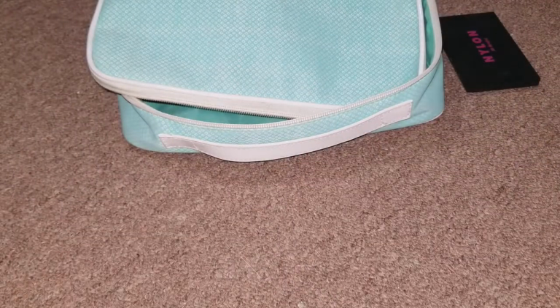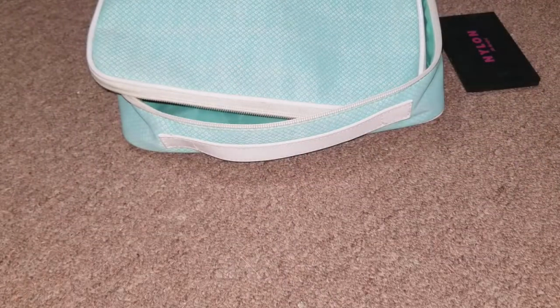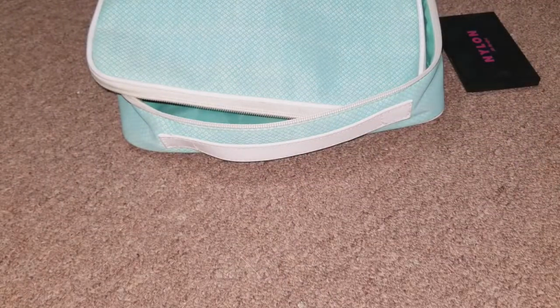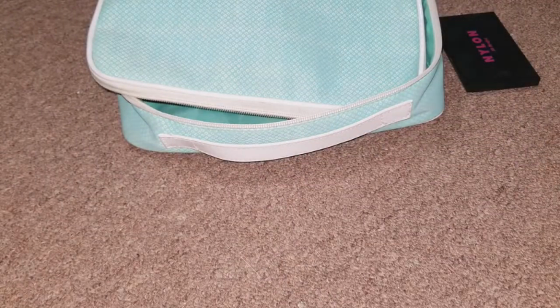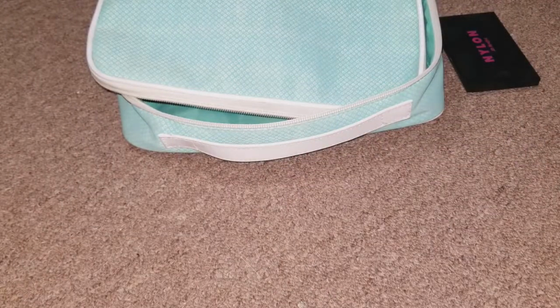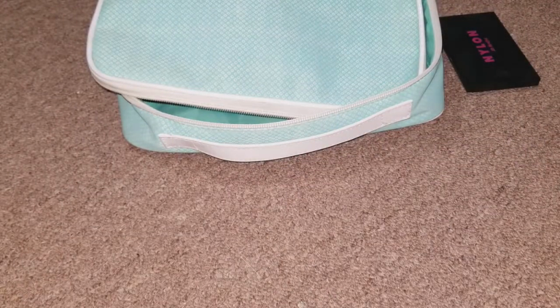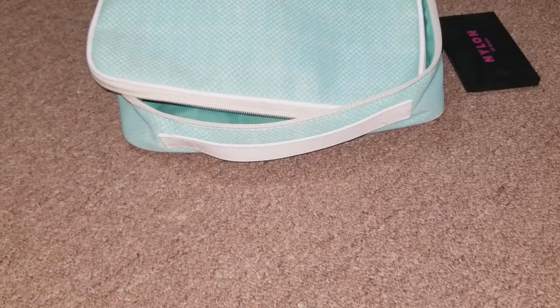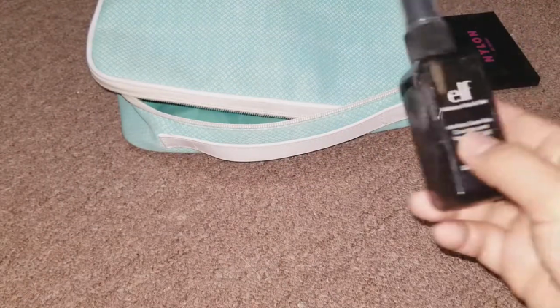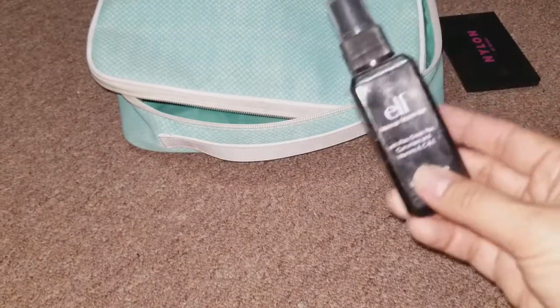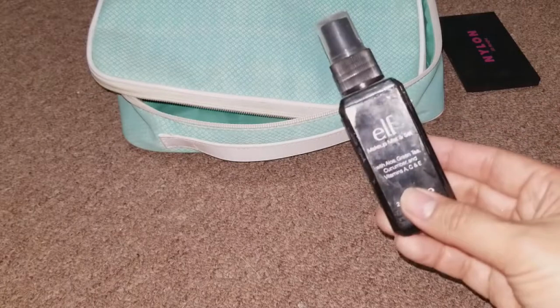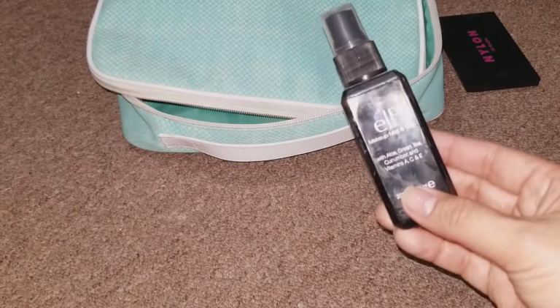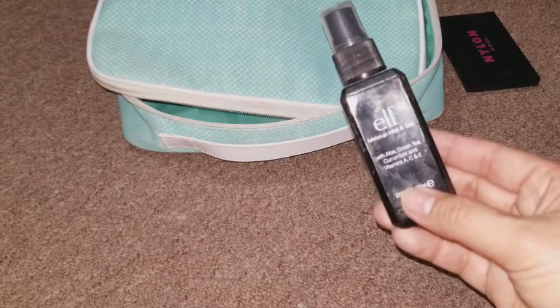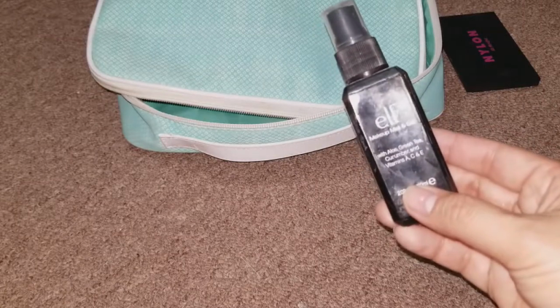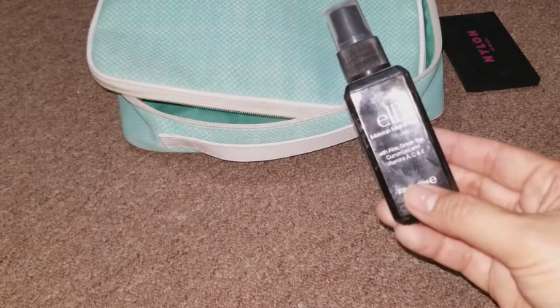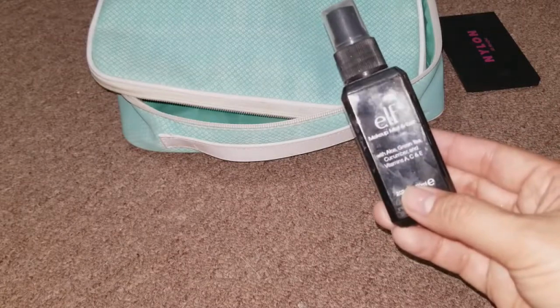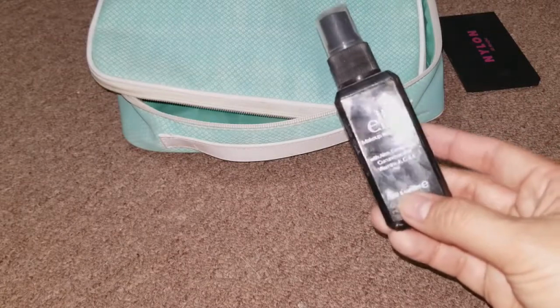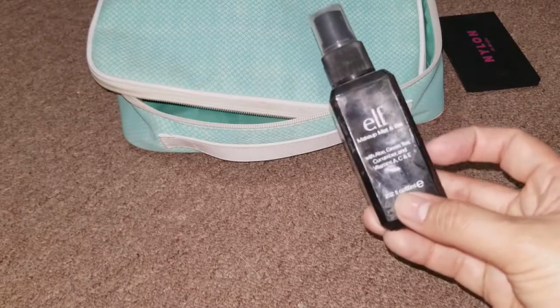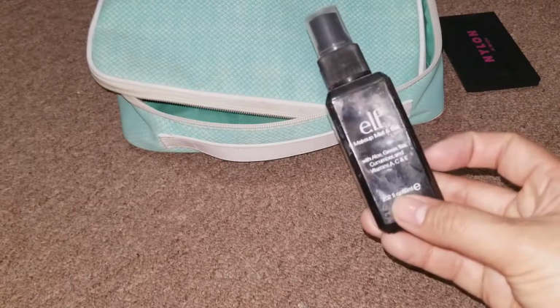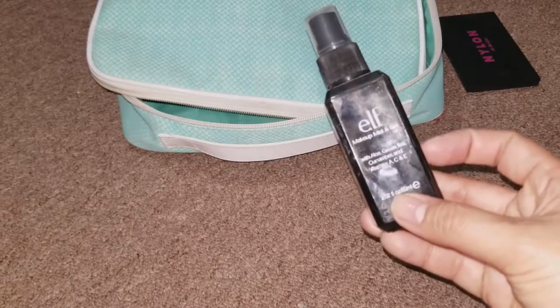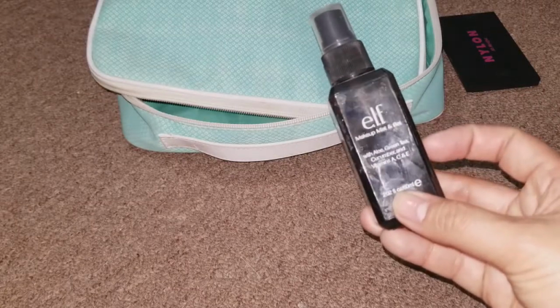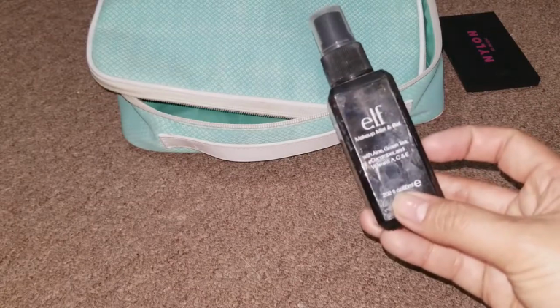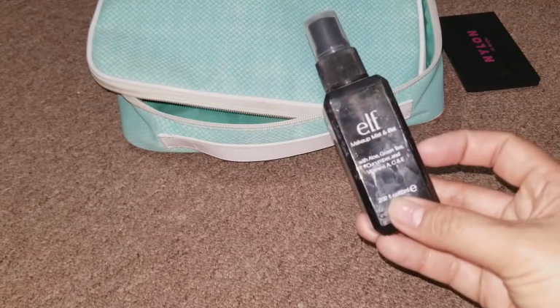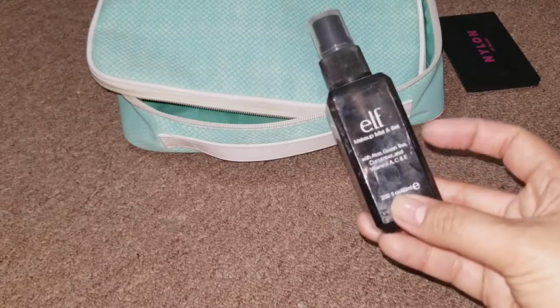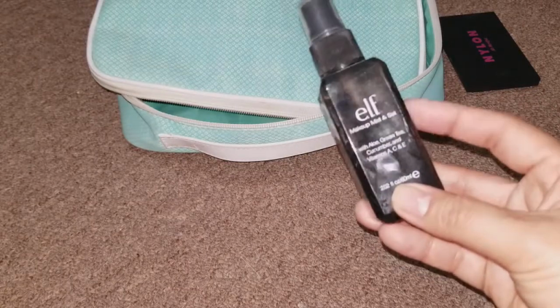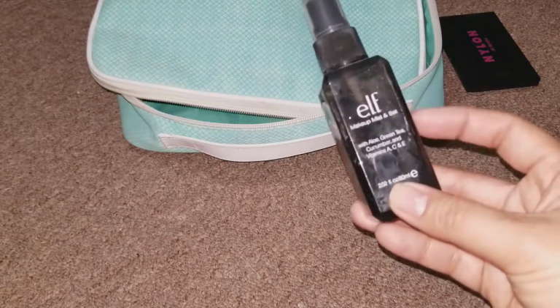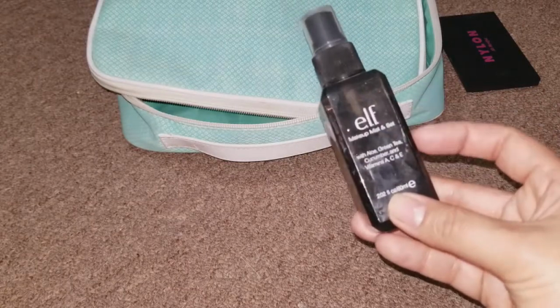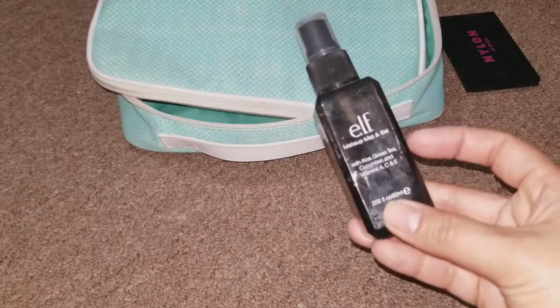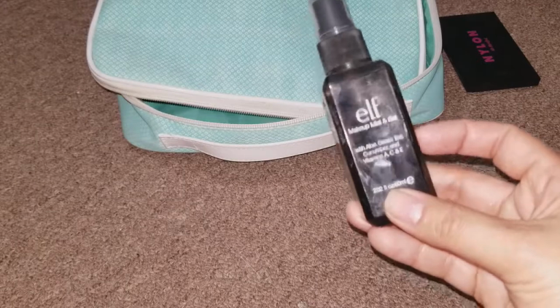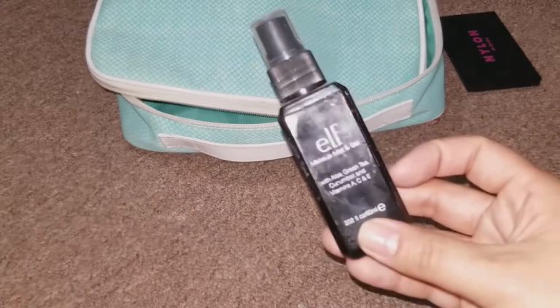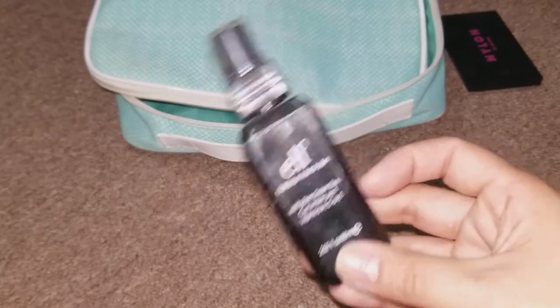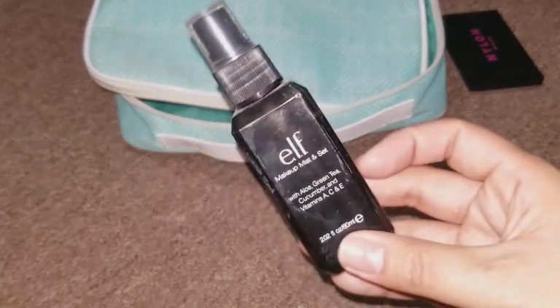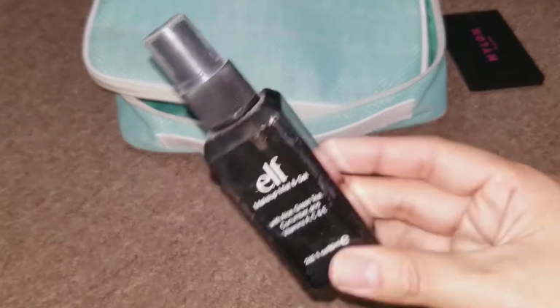Next, to set everything, I brought my E.L.F. Makeup Mist and Set. I do have a few setting sprays but this is still my favorite, and it's the cheapest out of all of them.